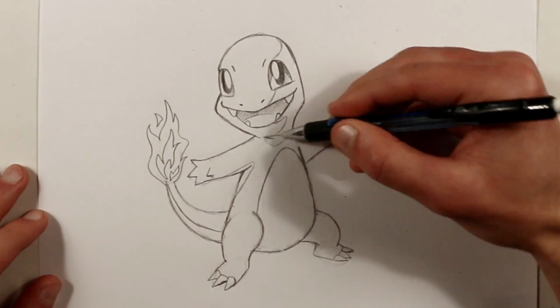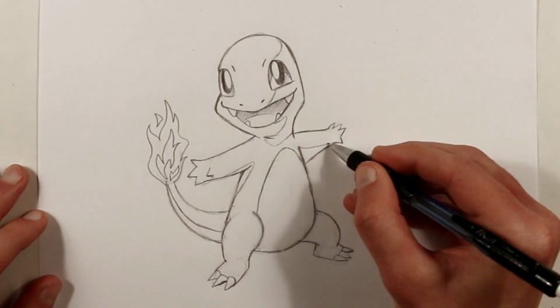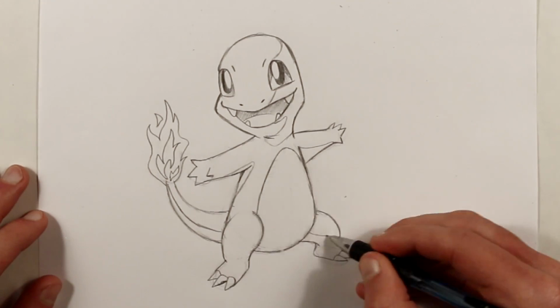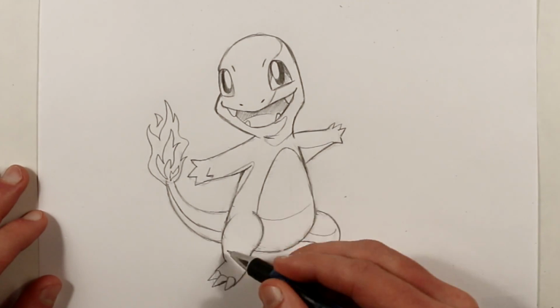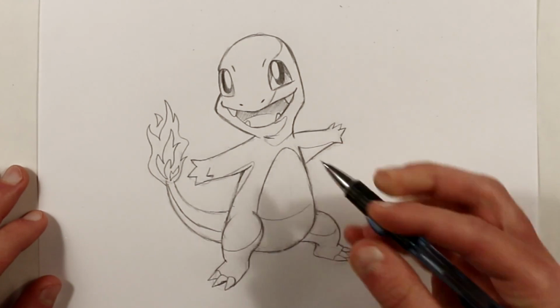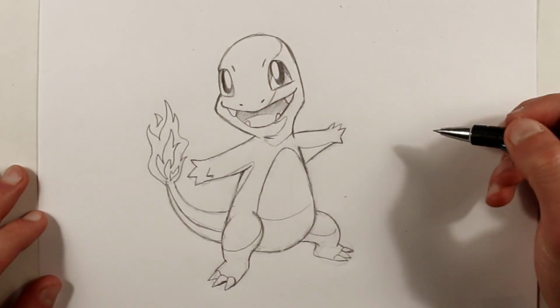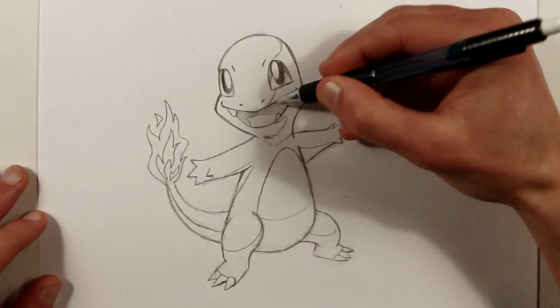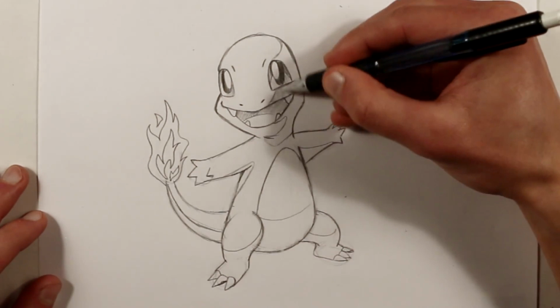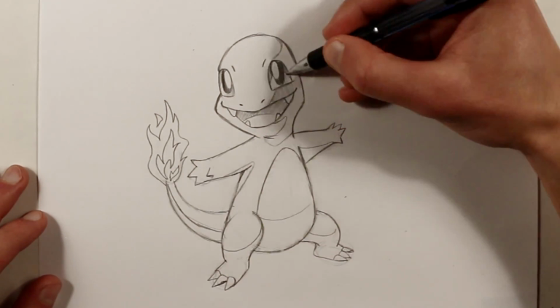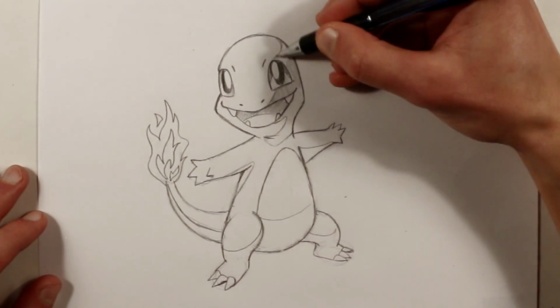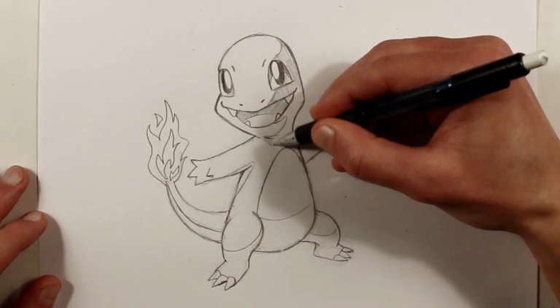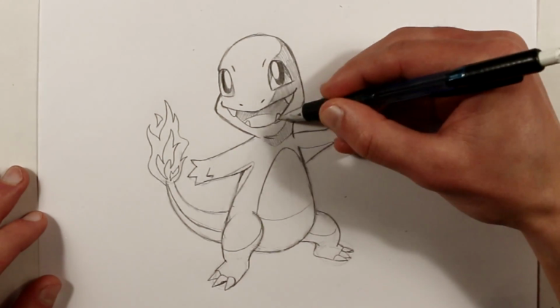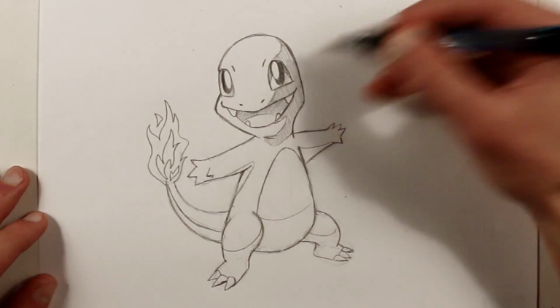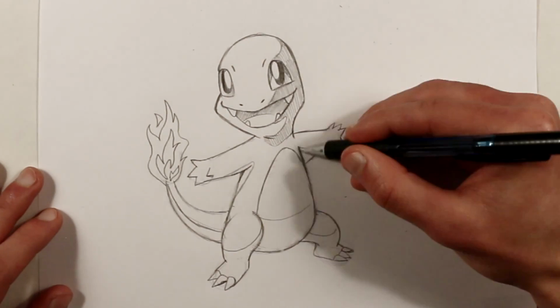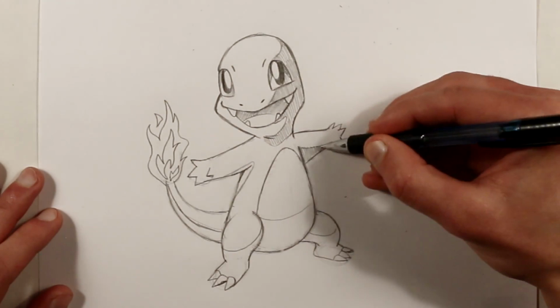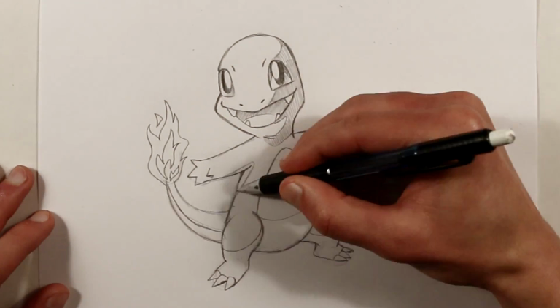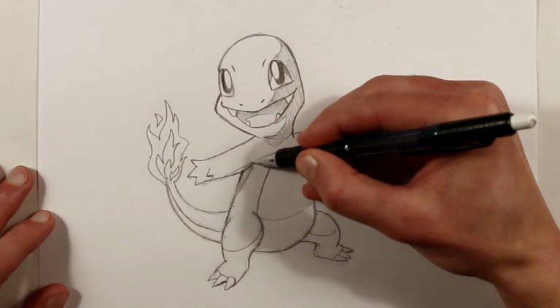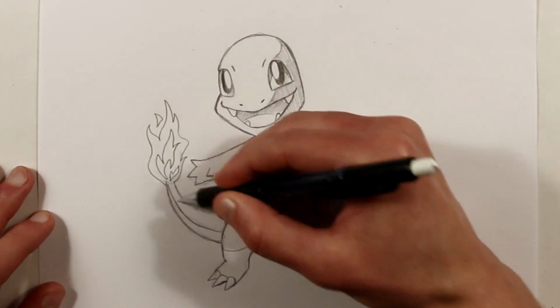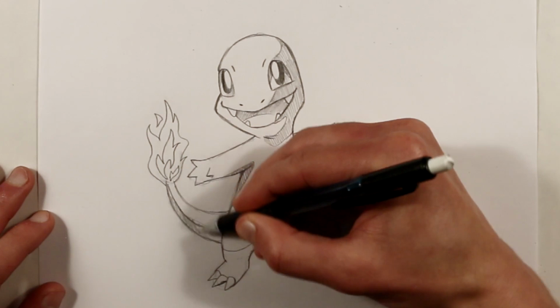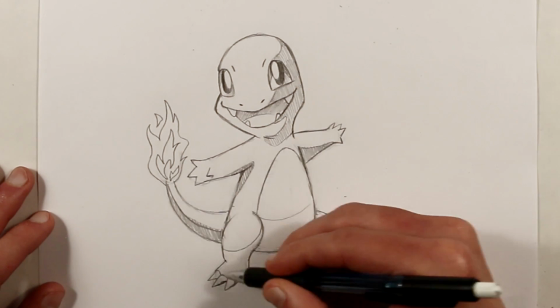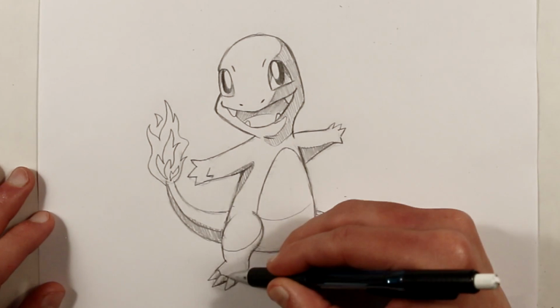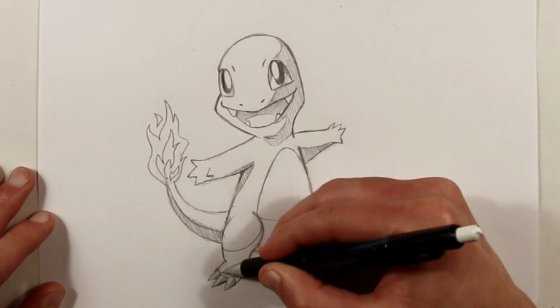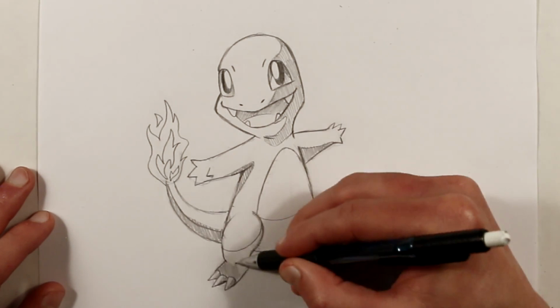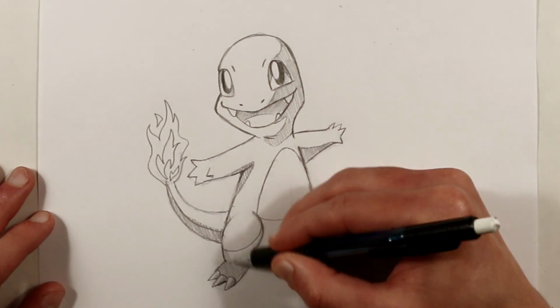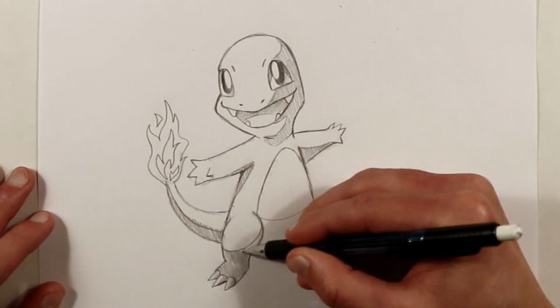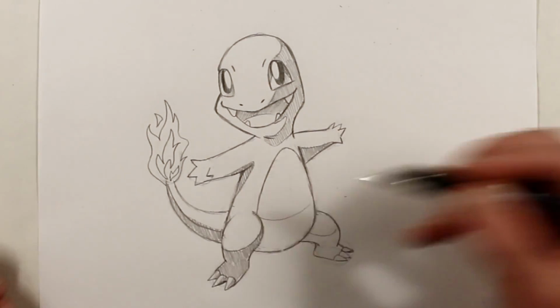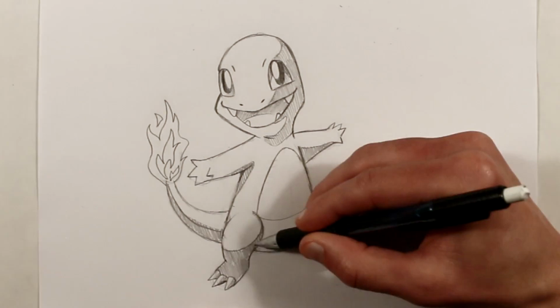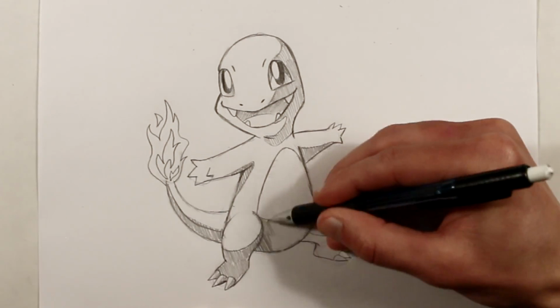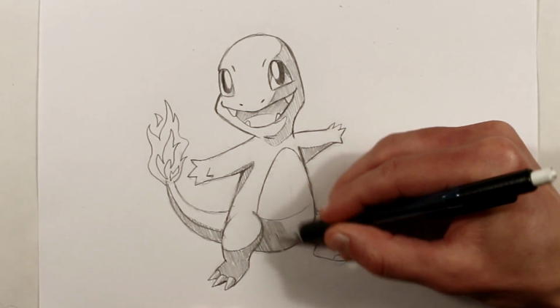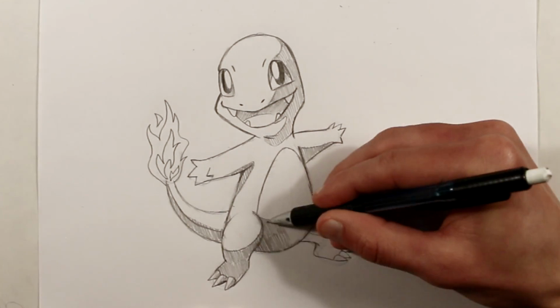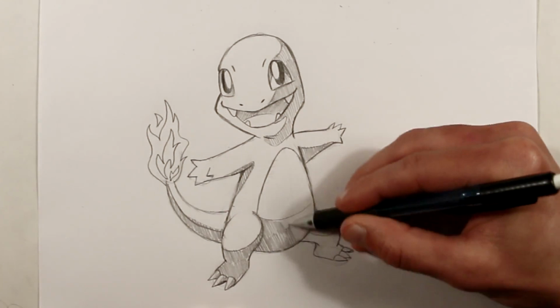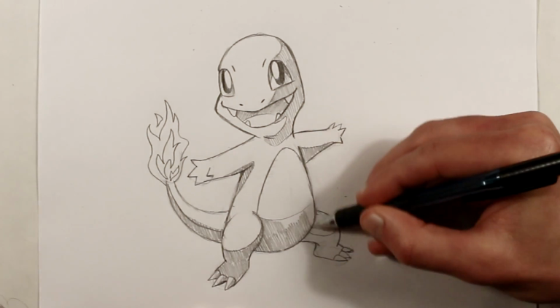The remainder of the video will be a time lapse of him being colored. And if you have any suggestions for future characters to draw, please let me know in the comments below.